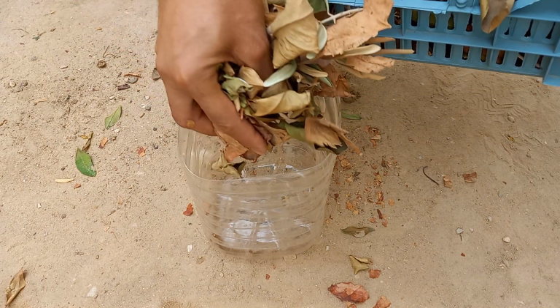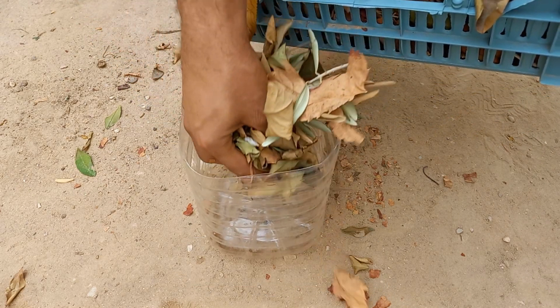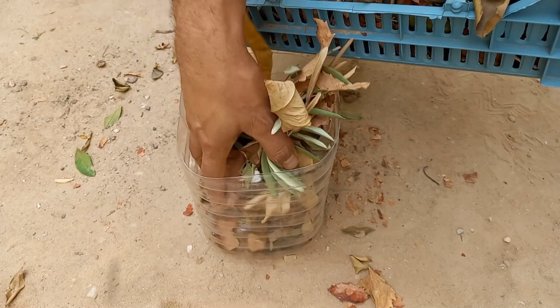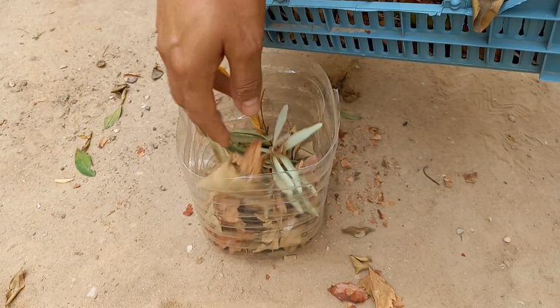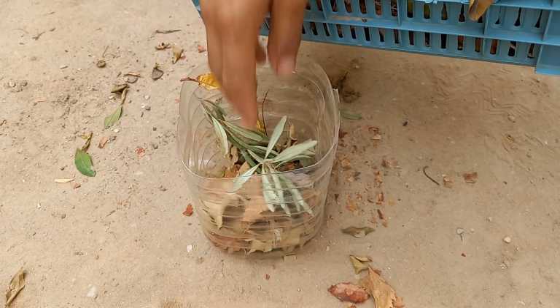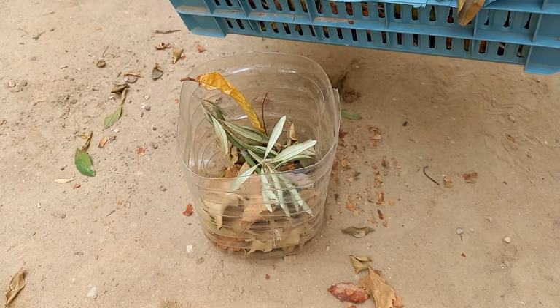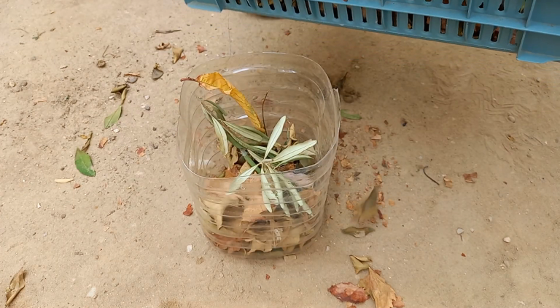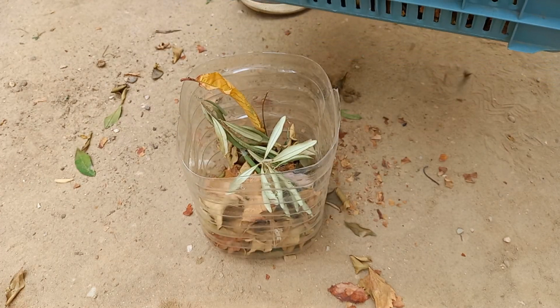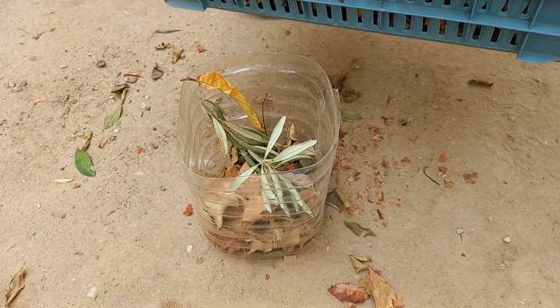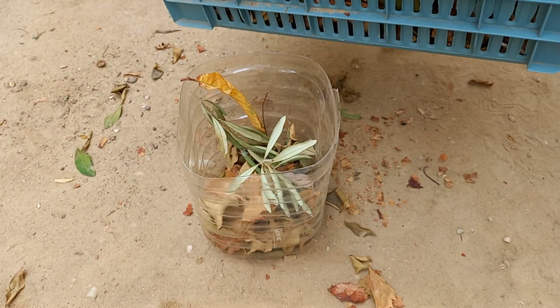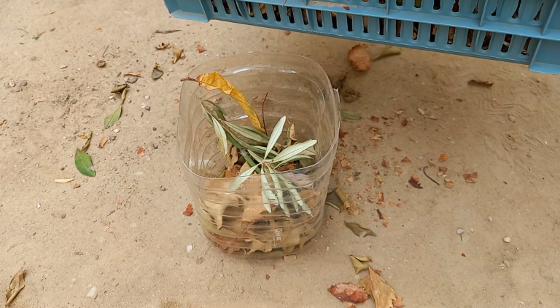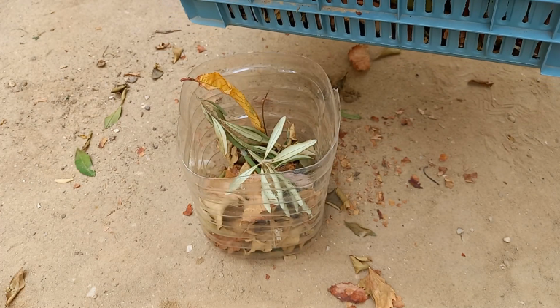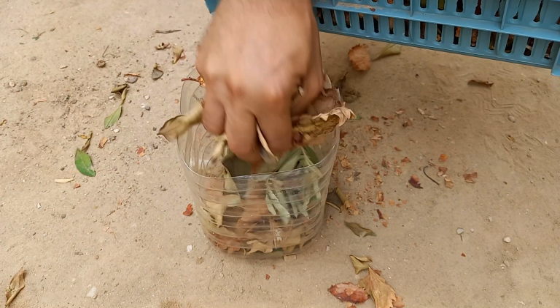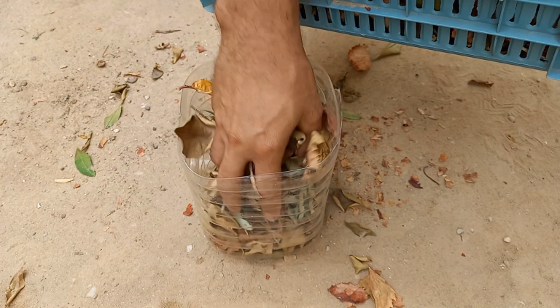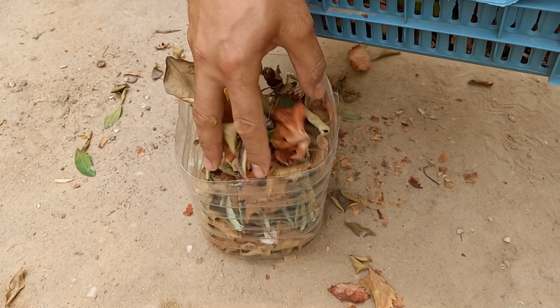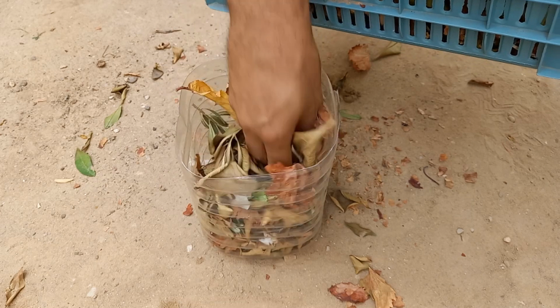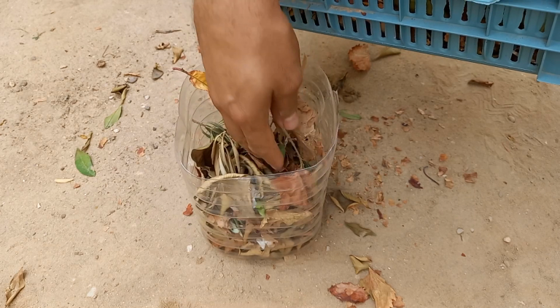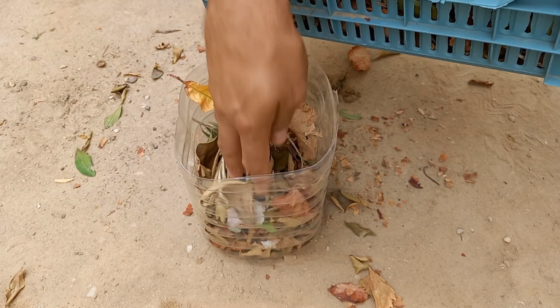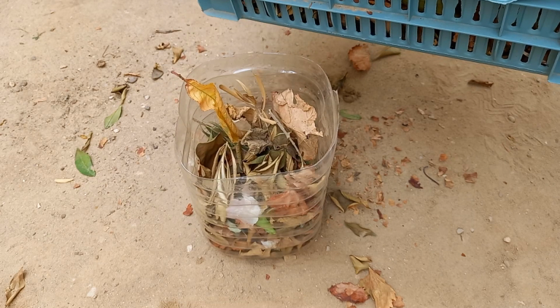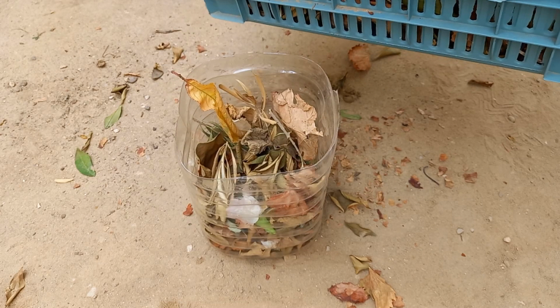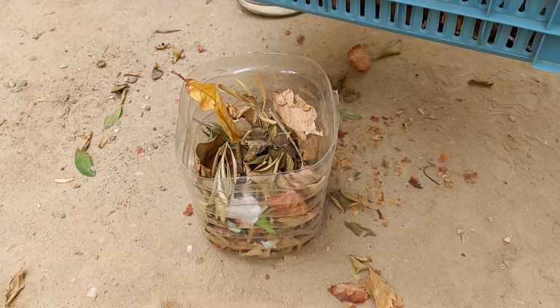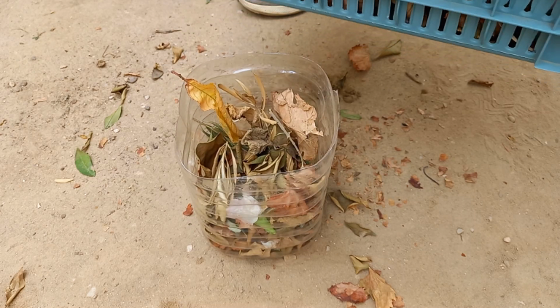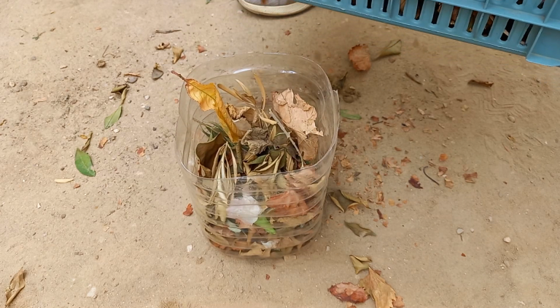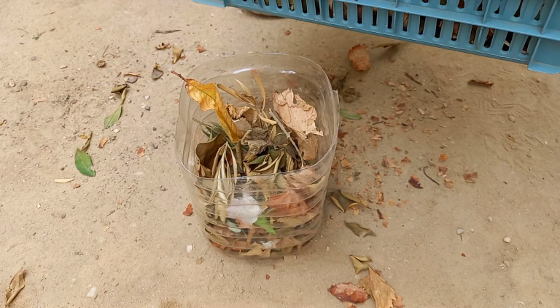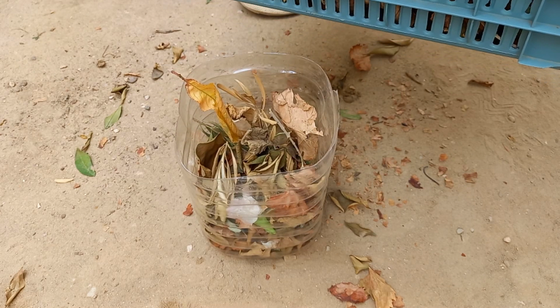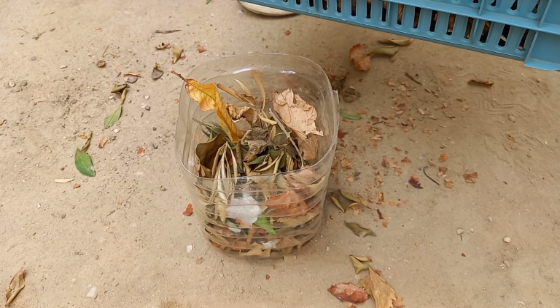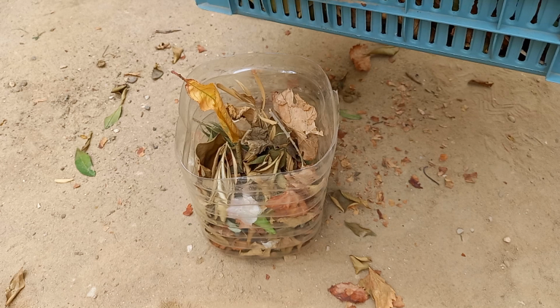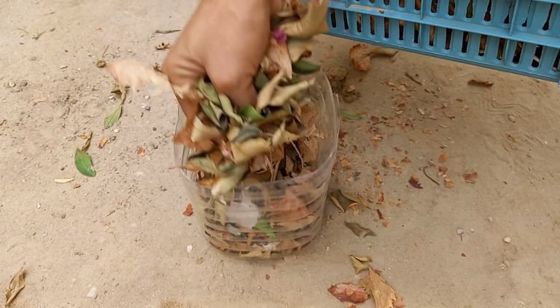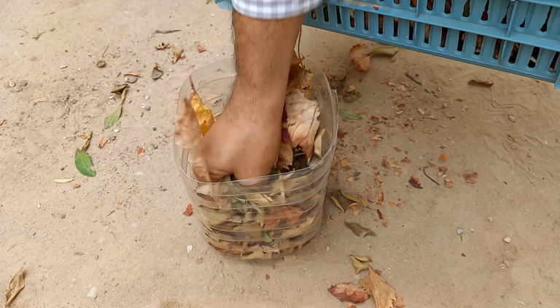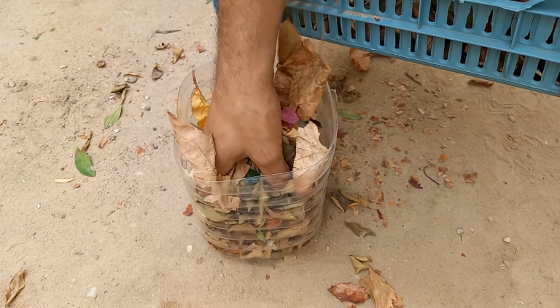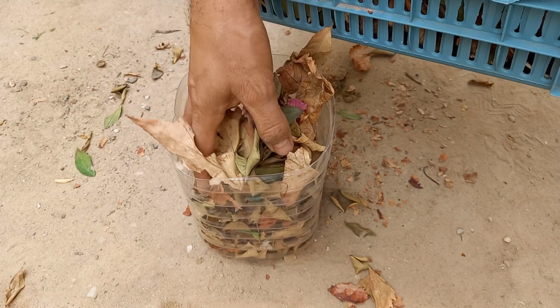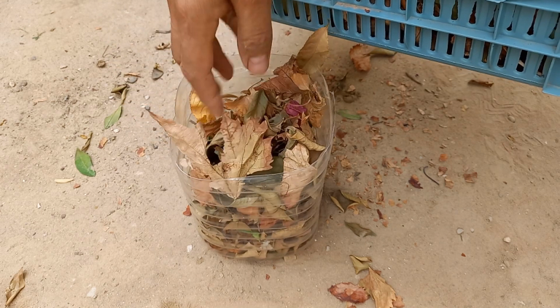Preparing a tree leaf soak is a simple process that can help enrich your garden soil. Here's how to do it. Materials needed: fresh or dried tree leaves — avoid toxic varieties.